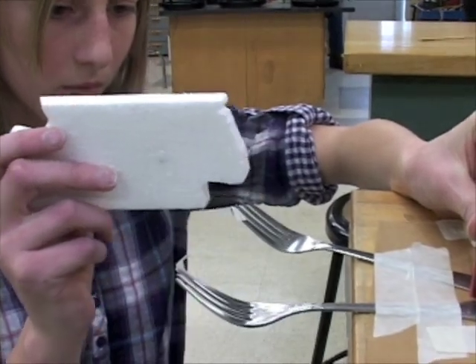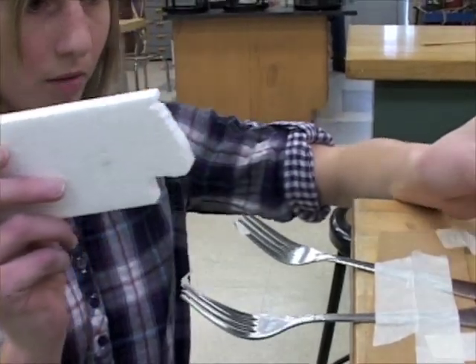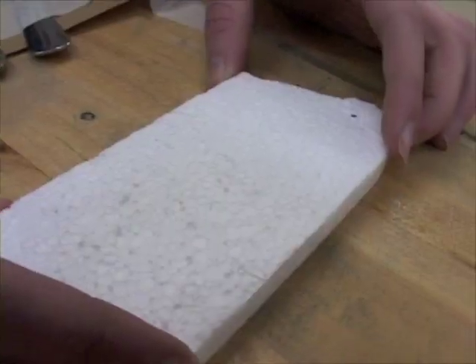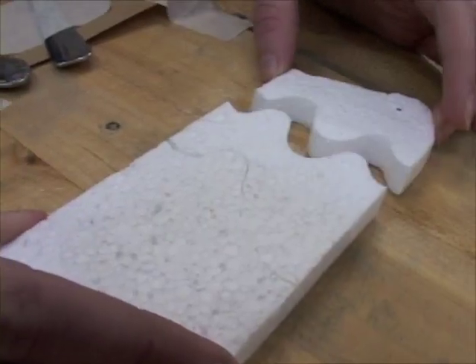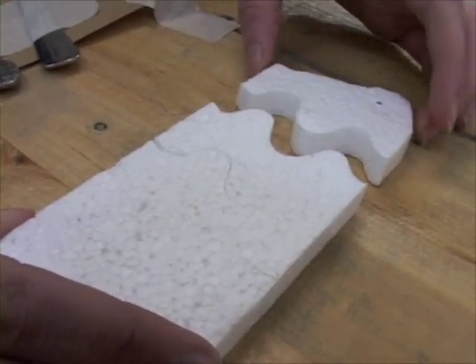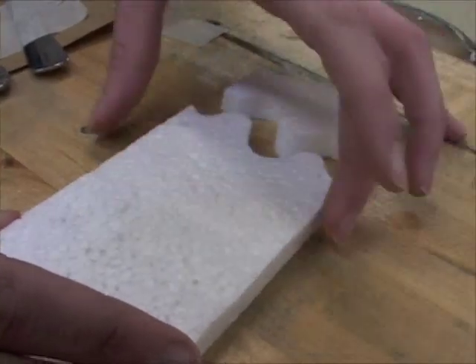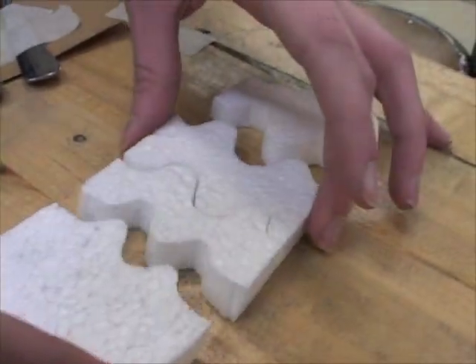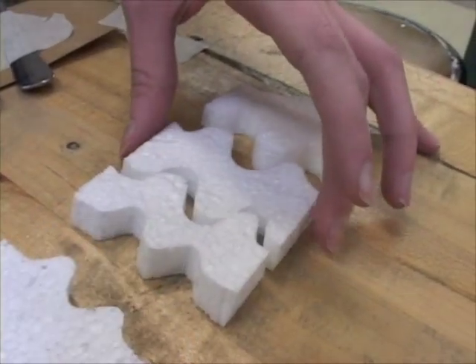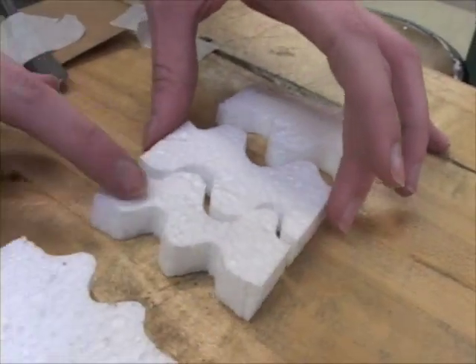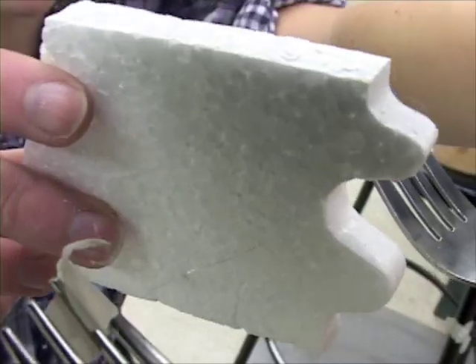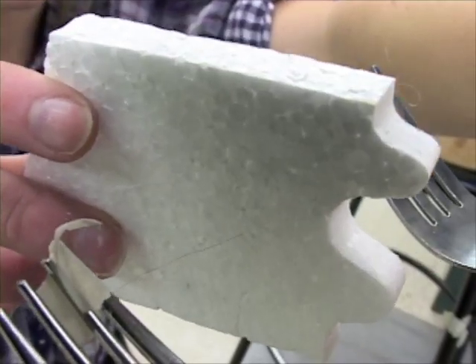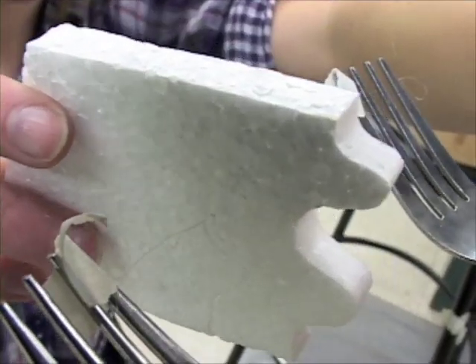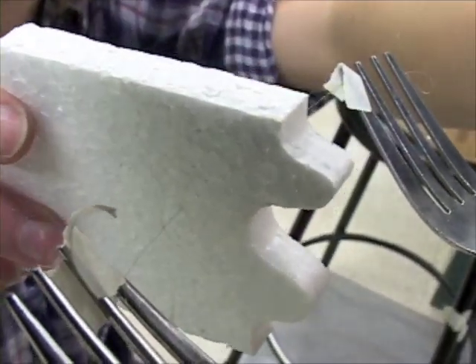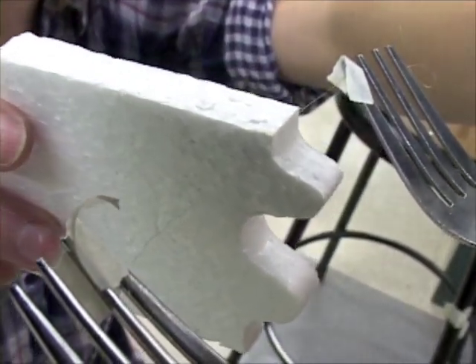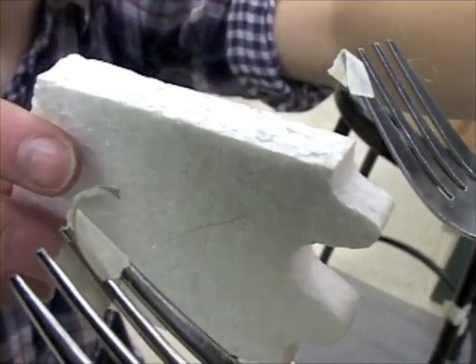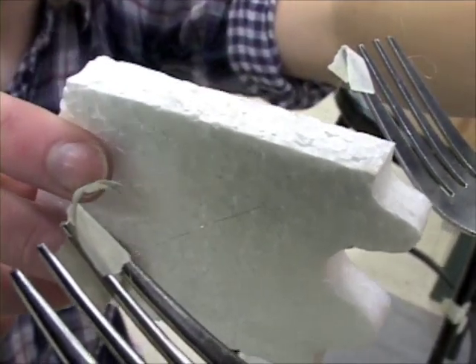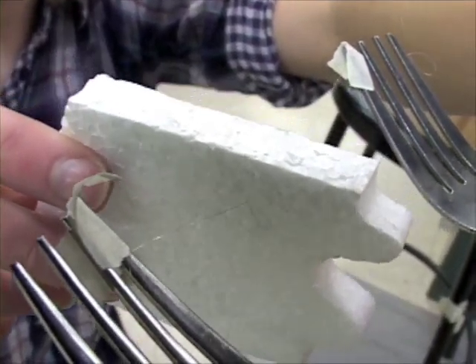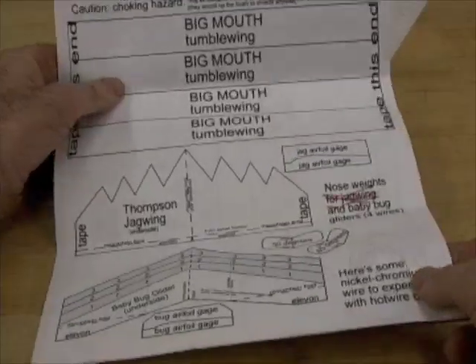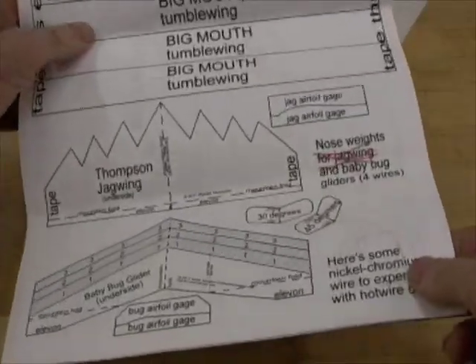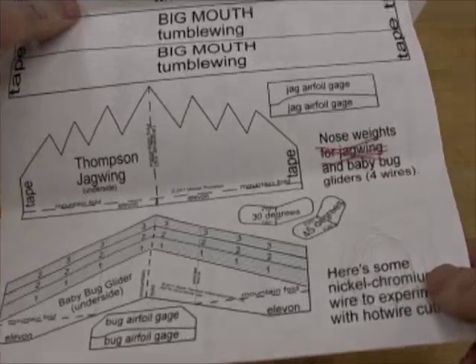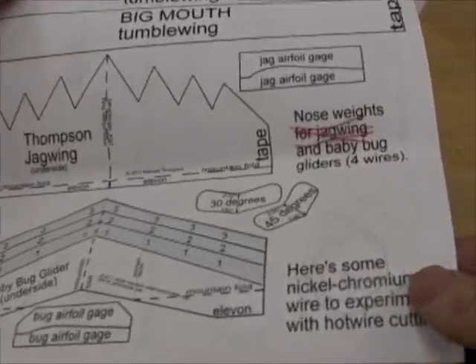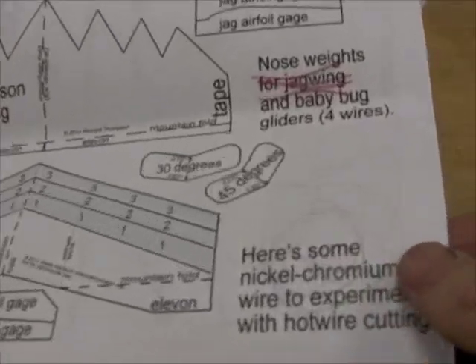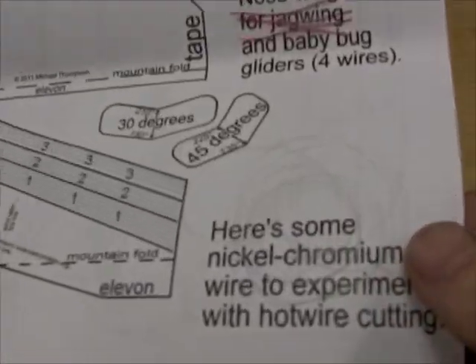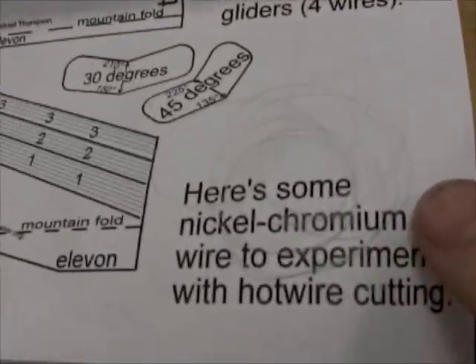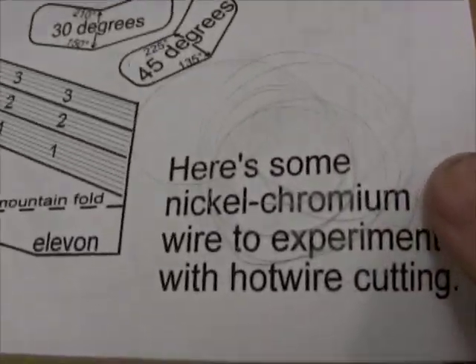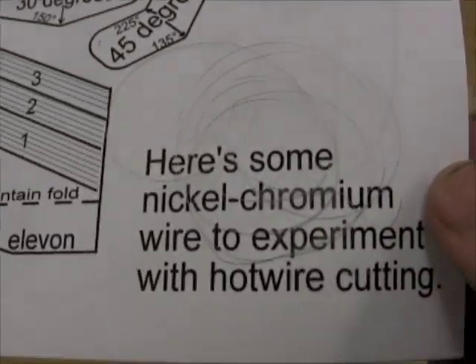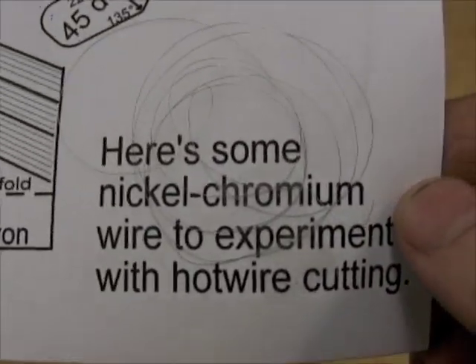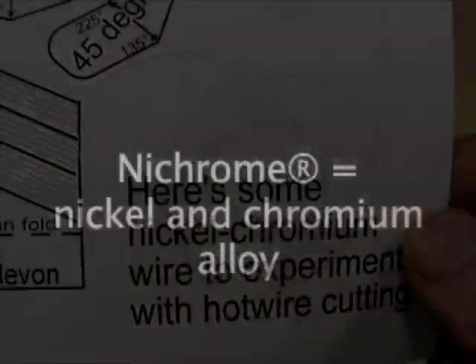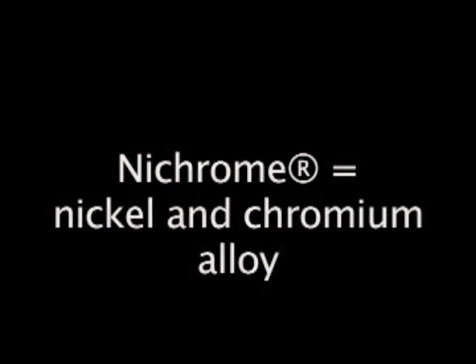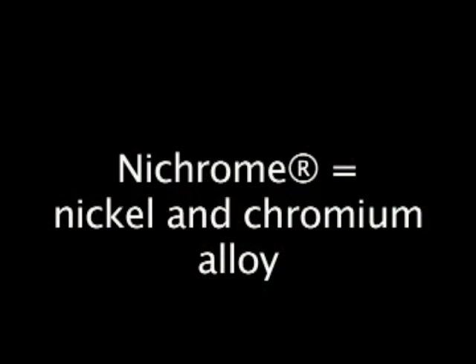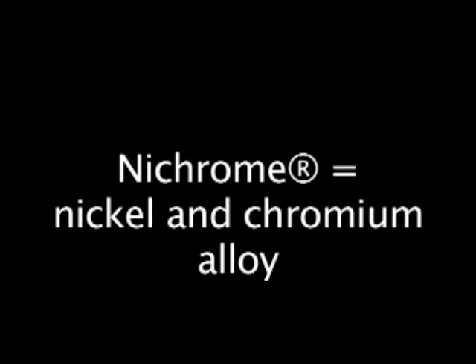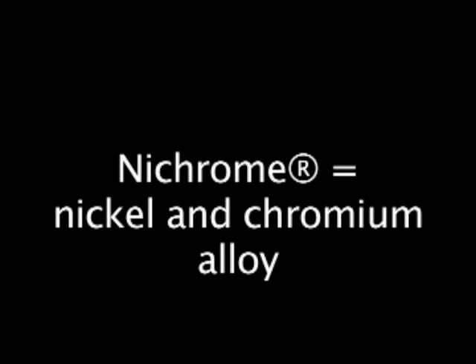My students like to cut shapes out of foam using the same wire I cut out thin foam sheets with. This is thin-as-hair special nichrome wire, which is short for nickel chromium.